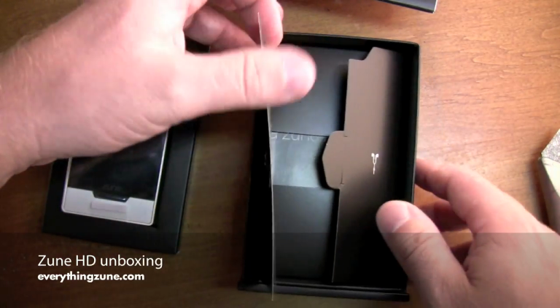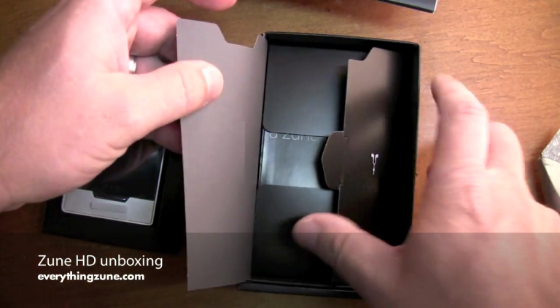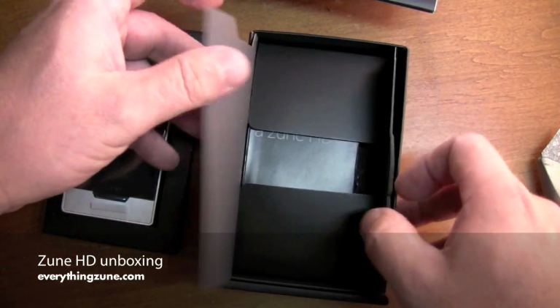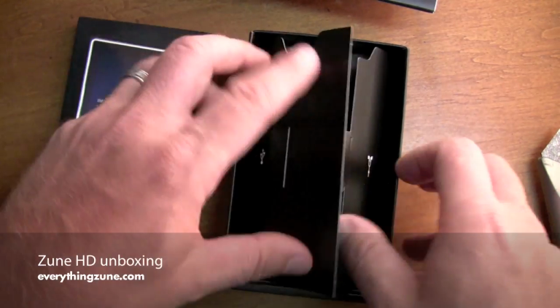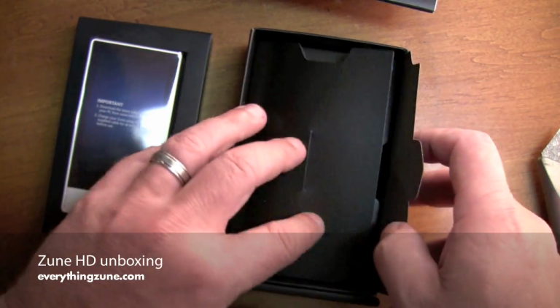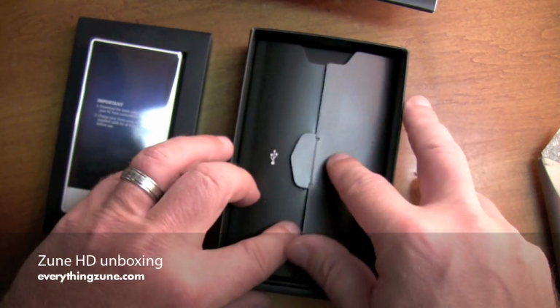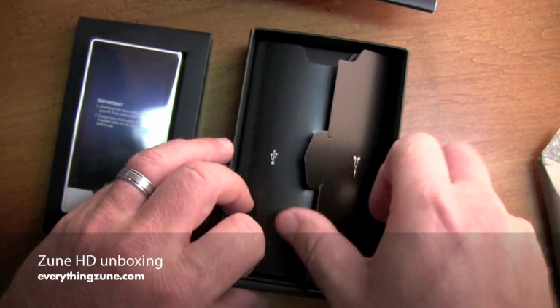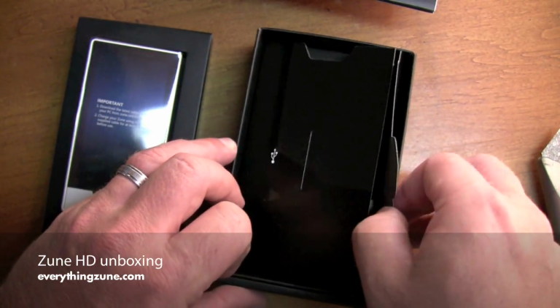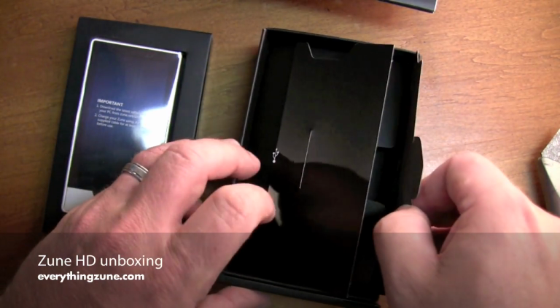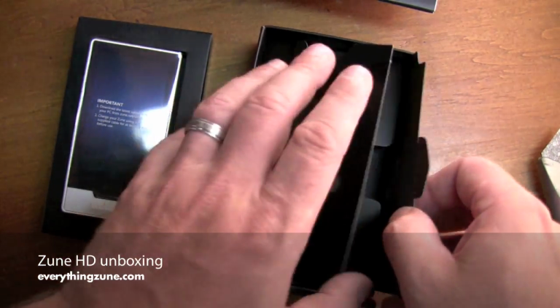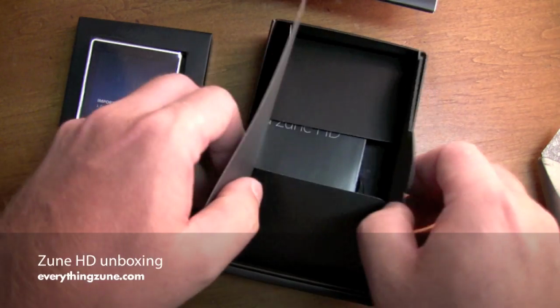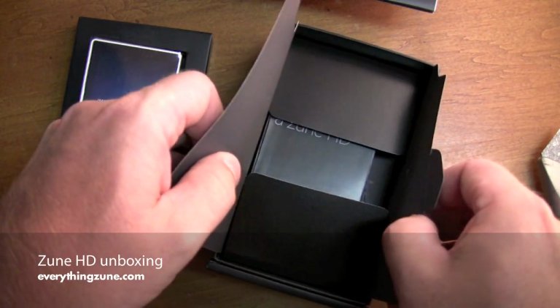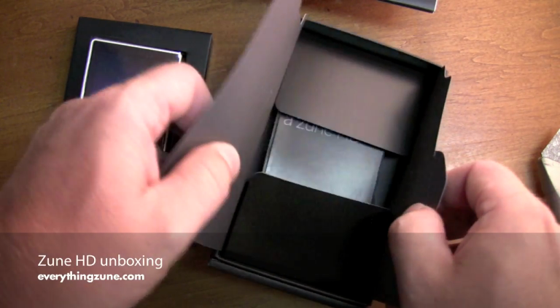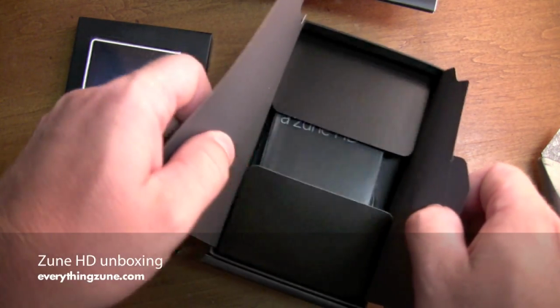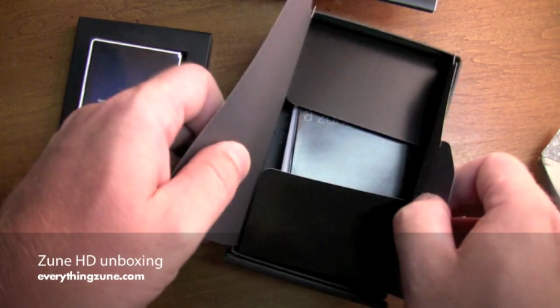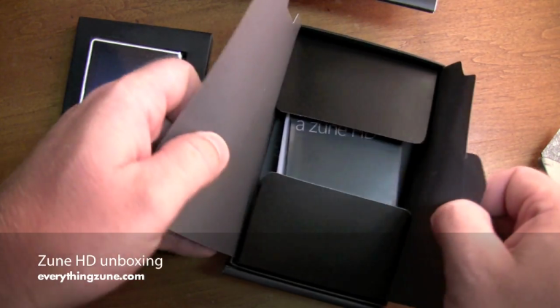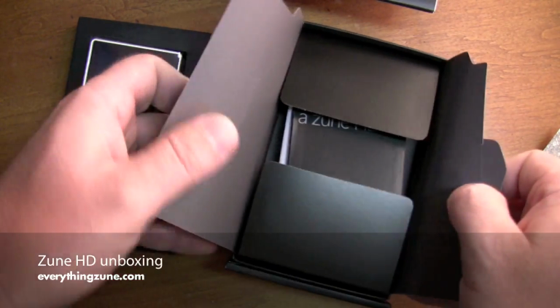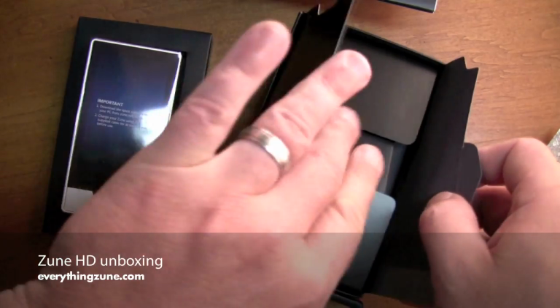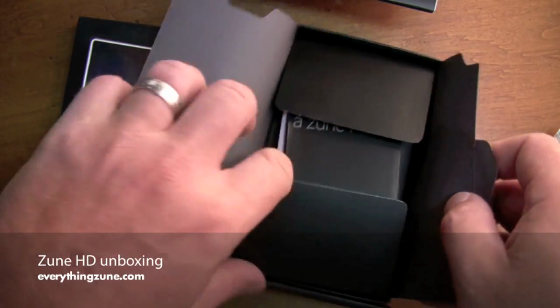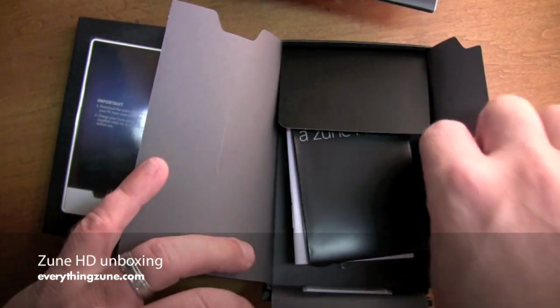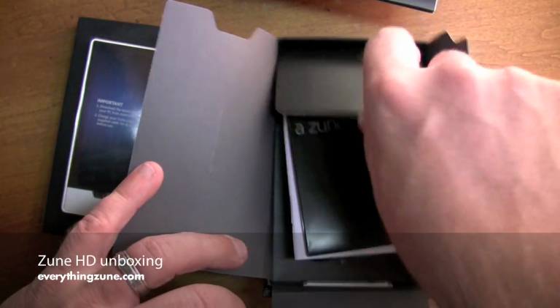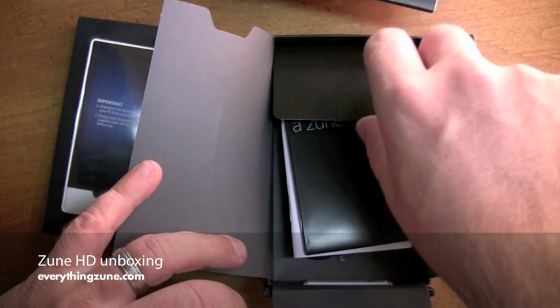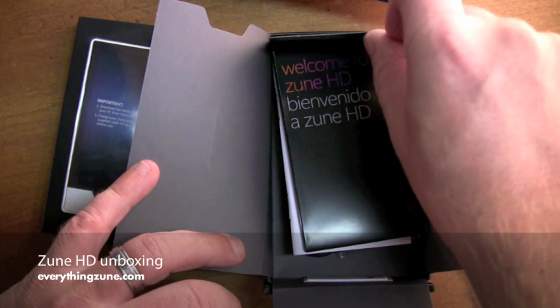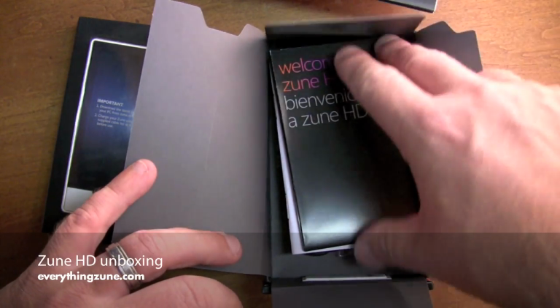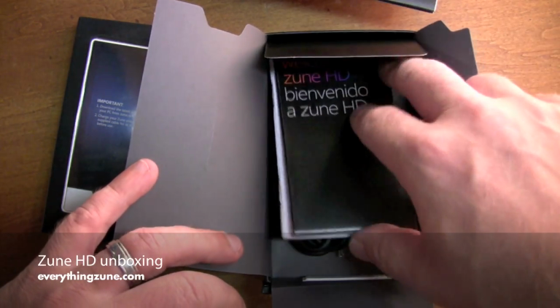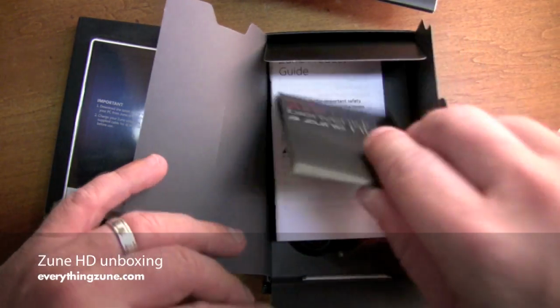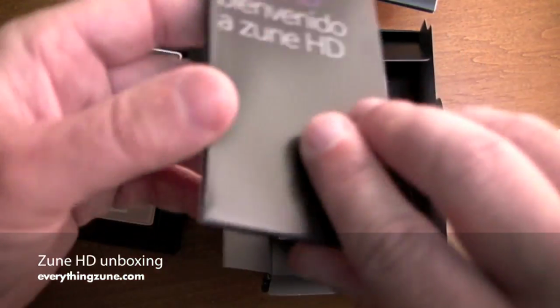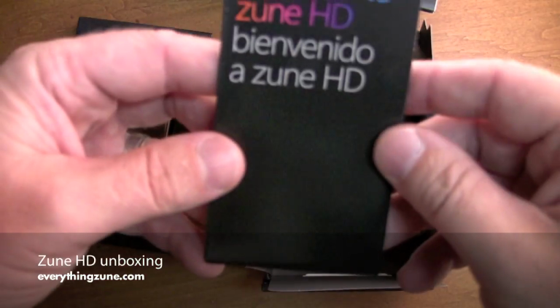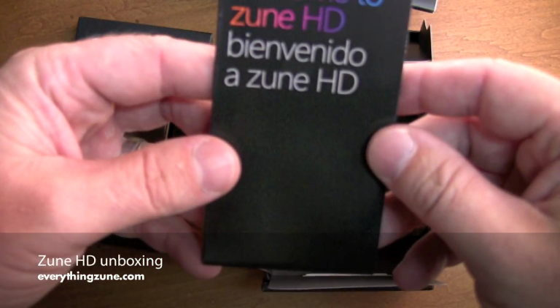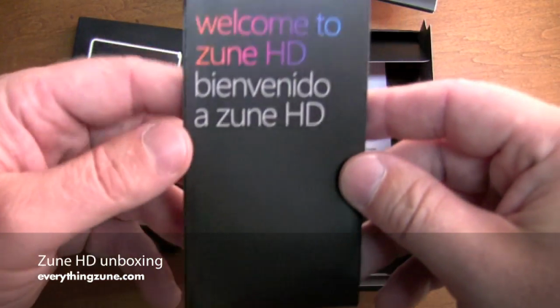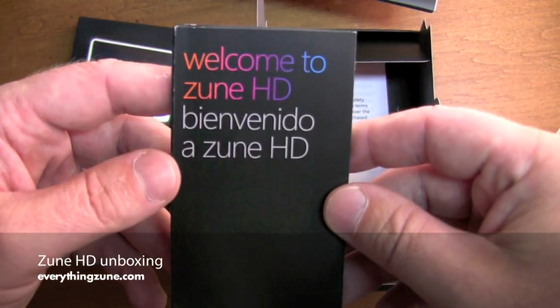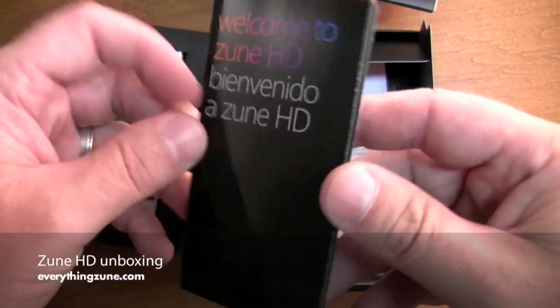This is very Apple-esque. This looks very much like the iPhone packaging. So let's take a look here — Welcome to Zune HD.